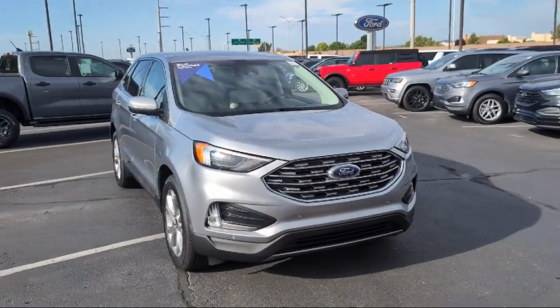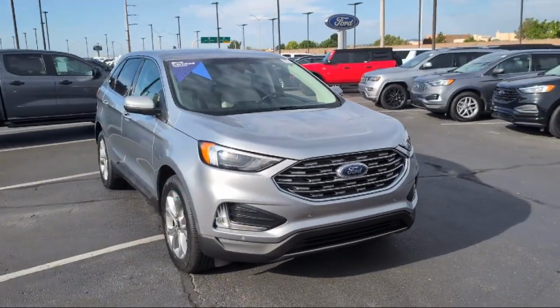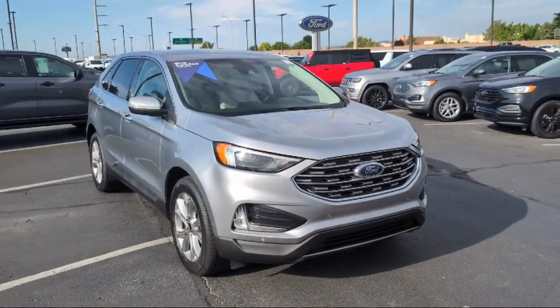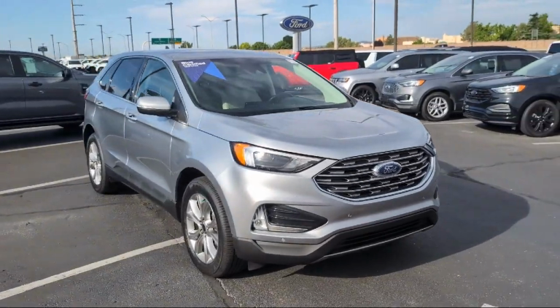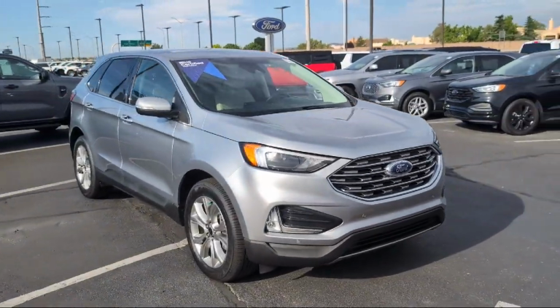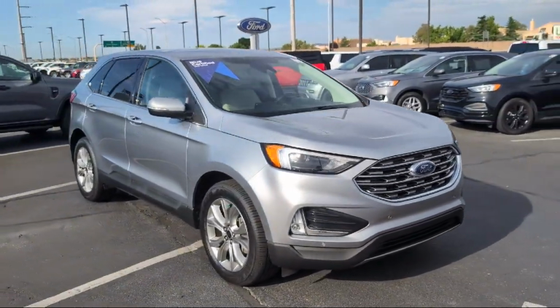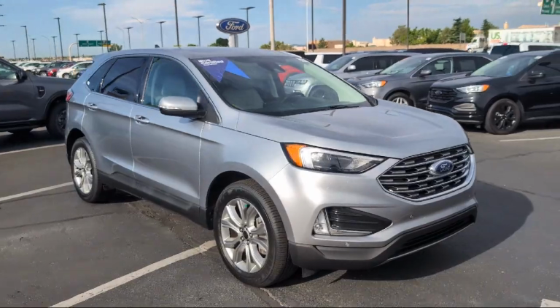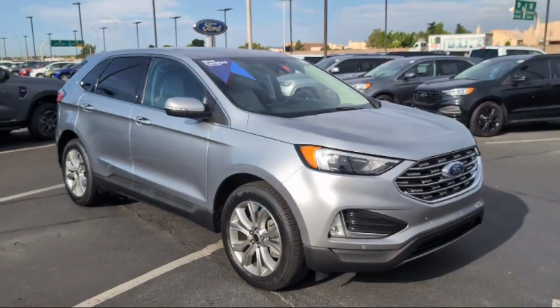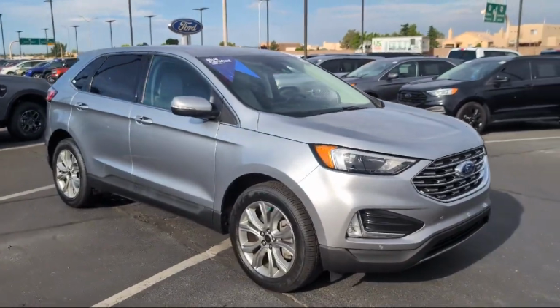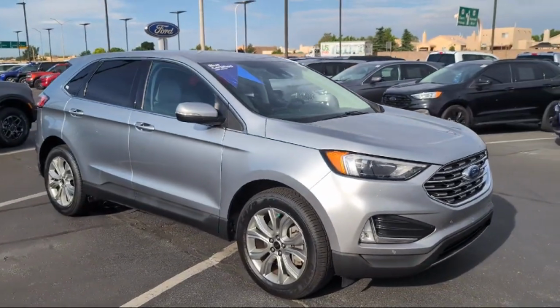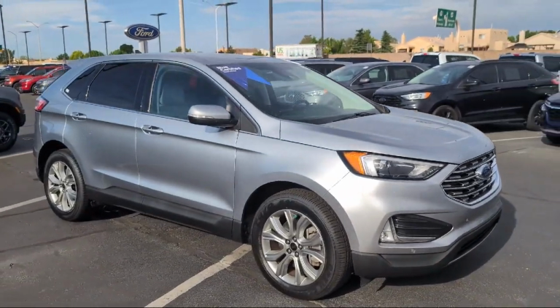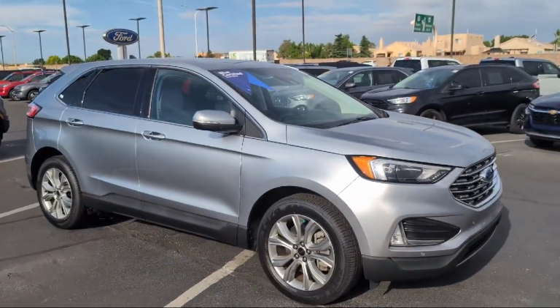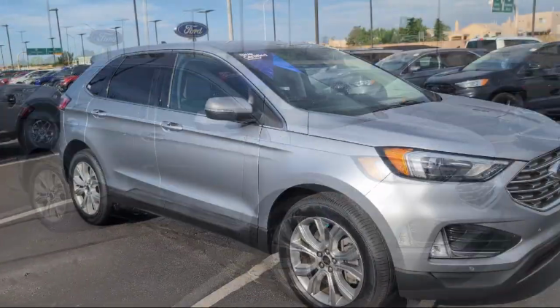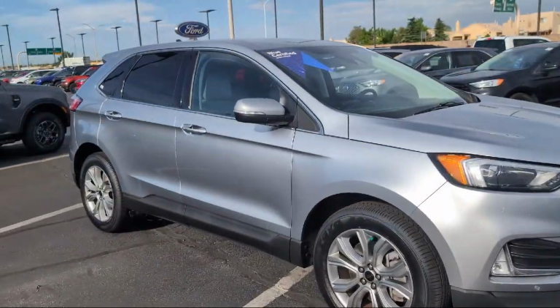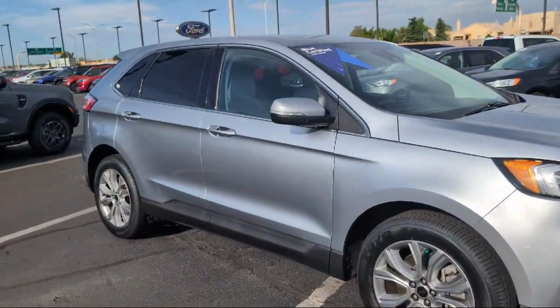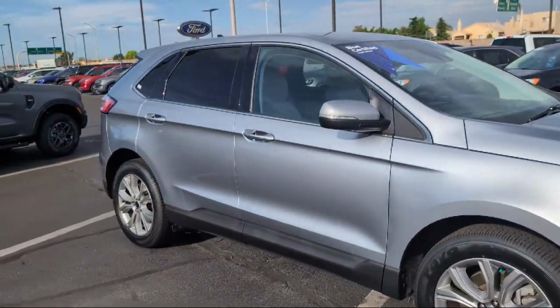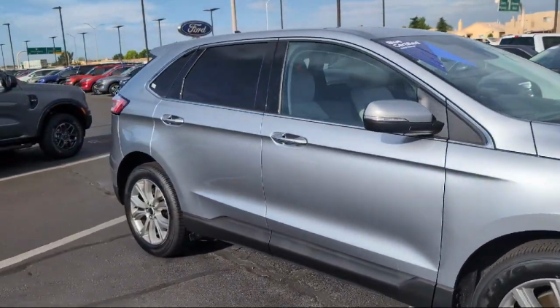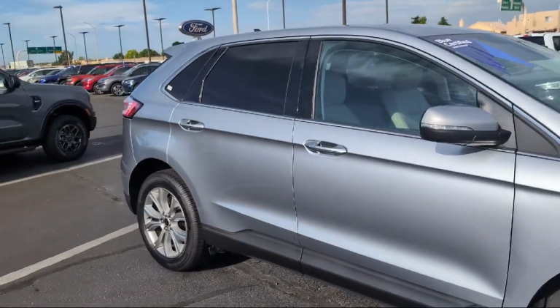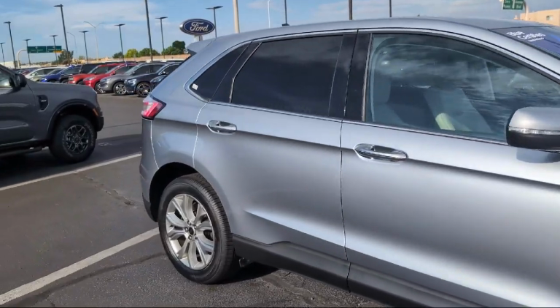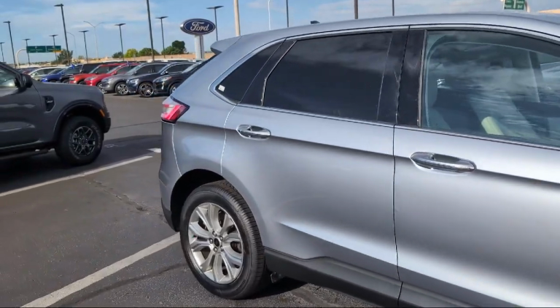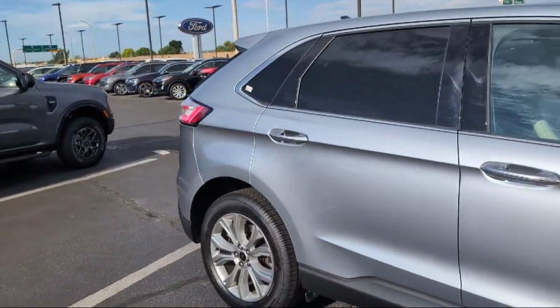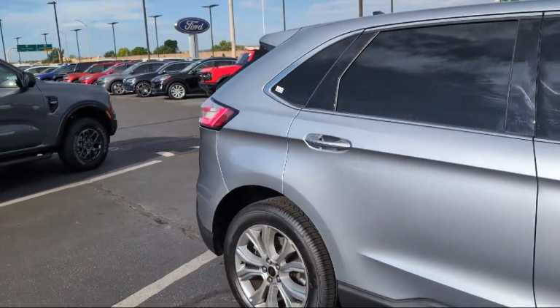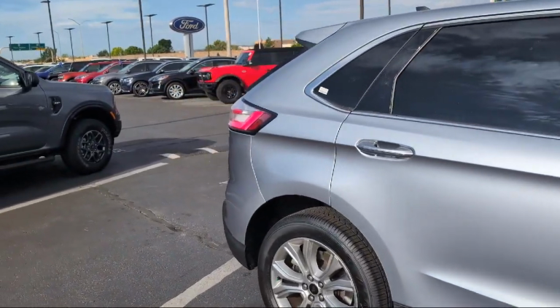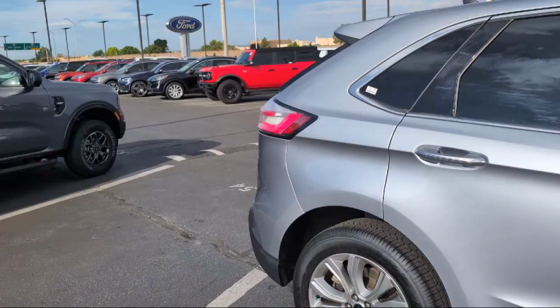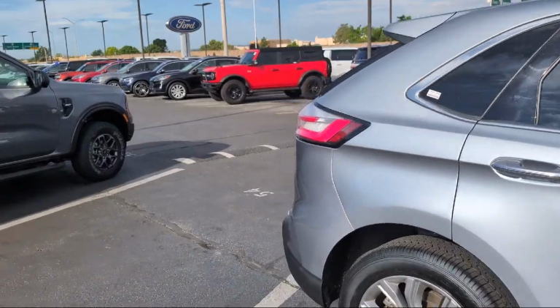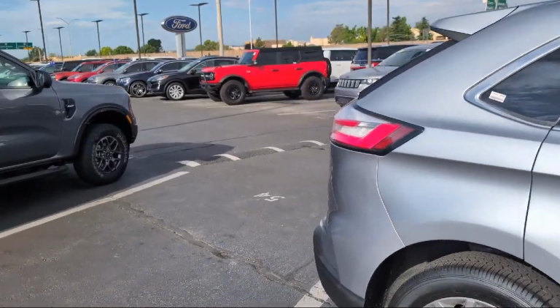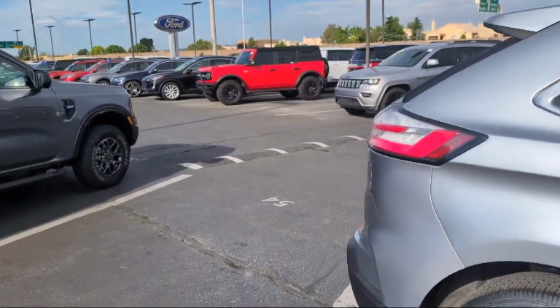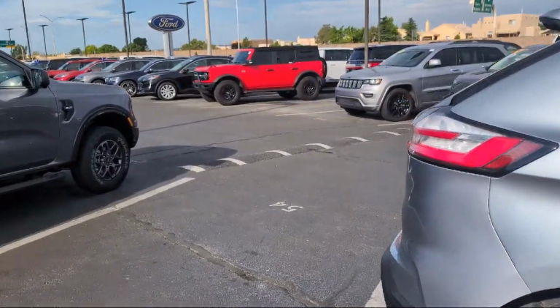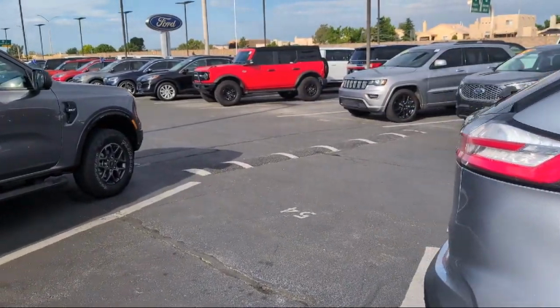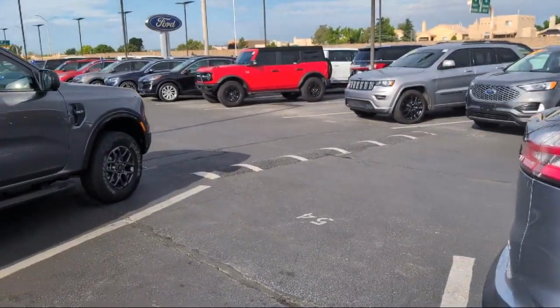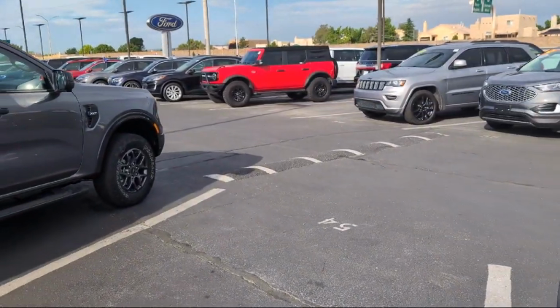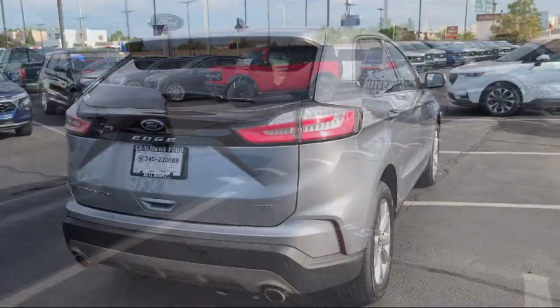This vehicle comes equipped with Ford Co-Pilot 360 Assist, Ford Pass Connect, Bang & Olufsen Premium Audio, Leather Interior, AM-FM Sirius XM Radio, and Adaptive Cruise Control with Stop & Go.